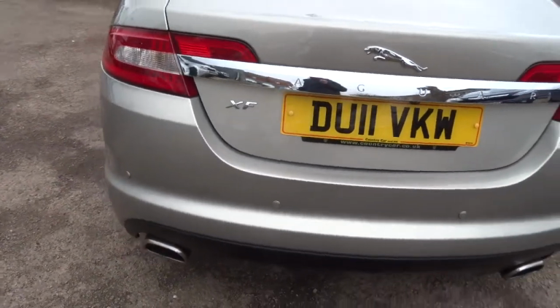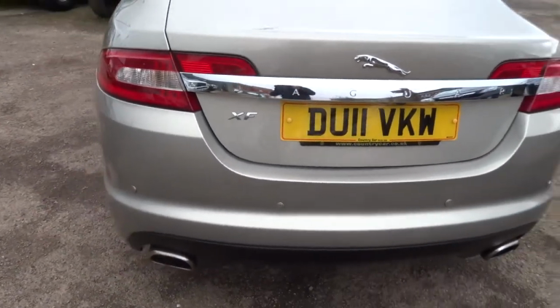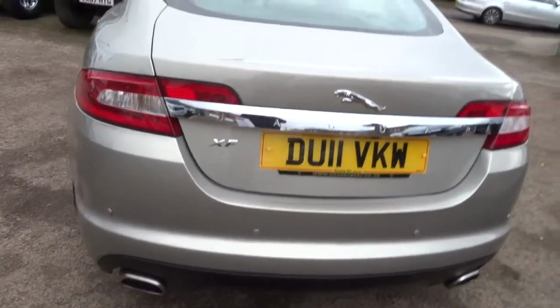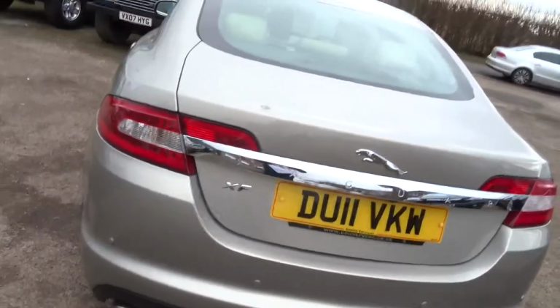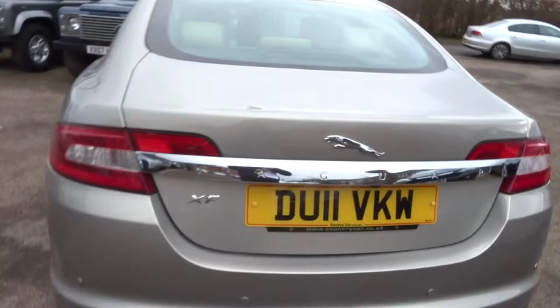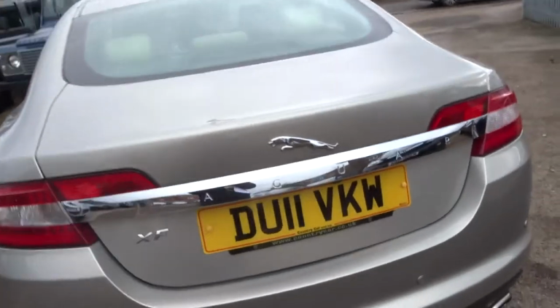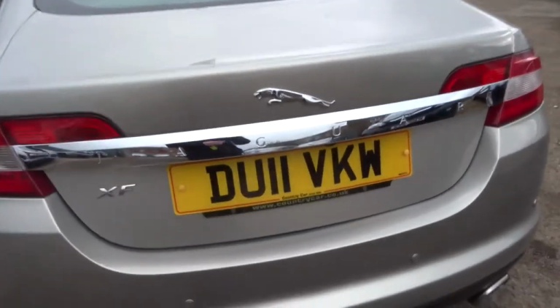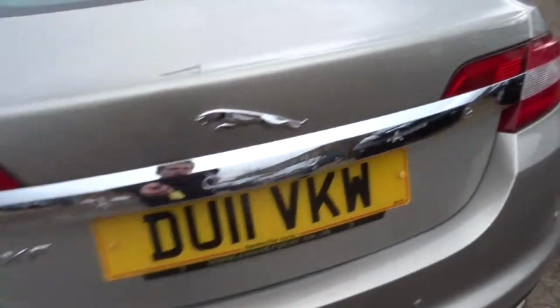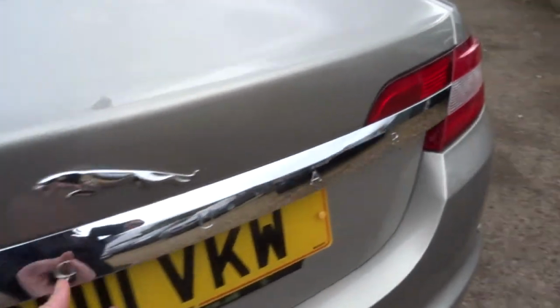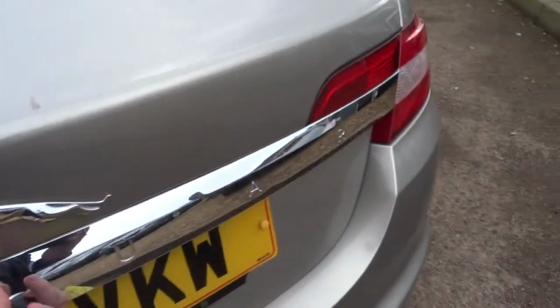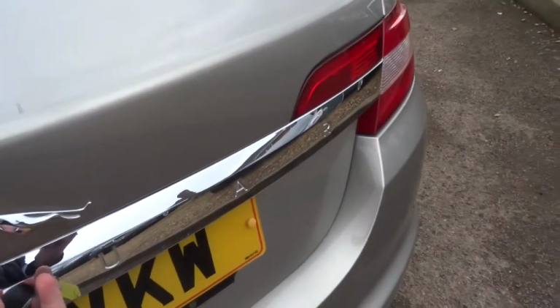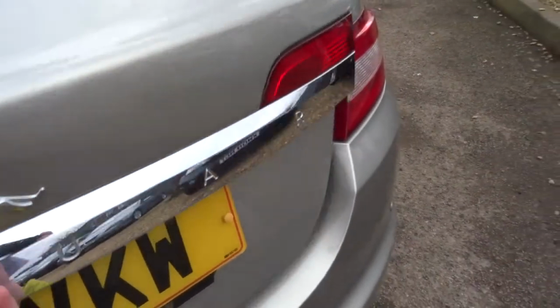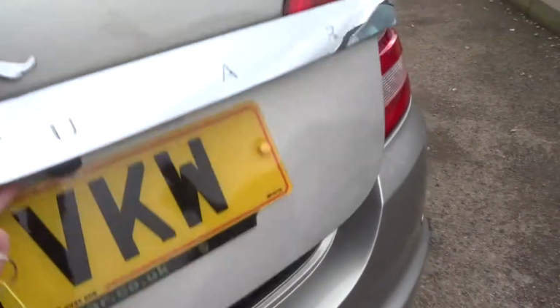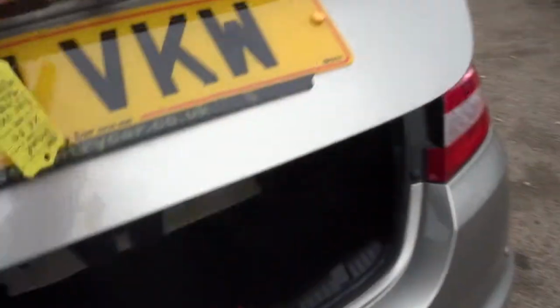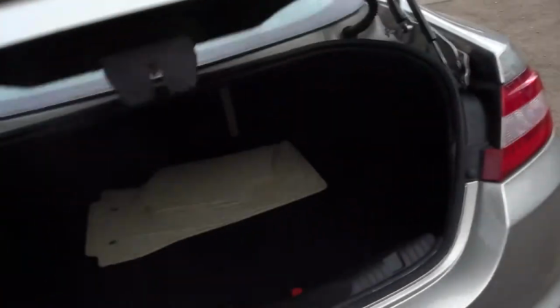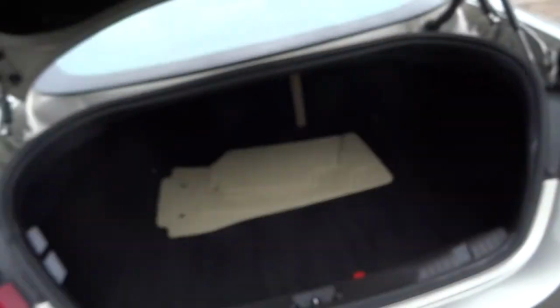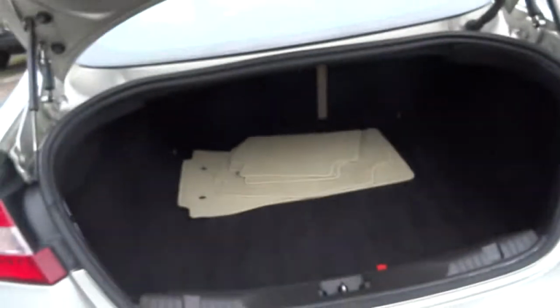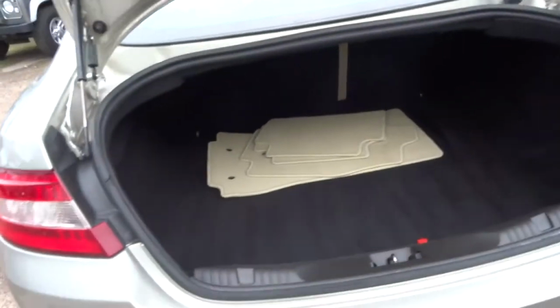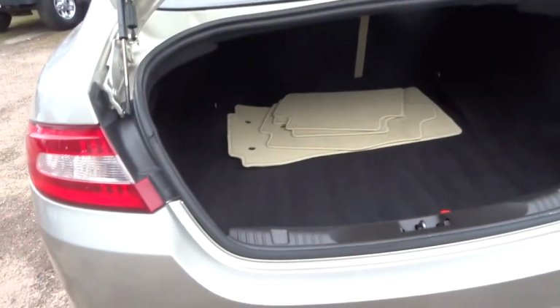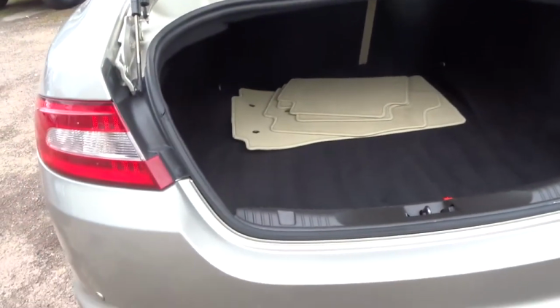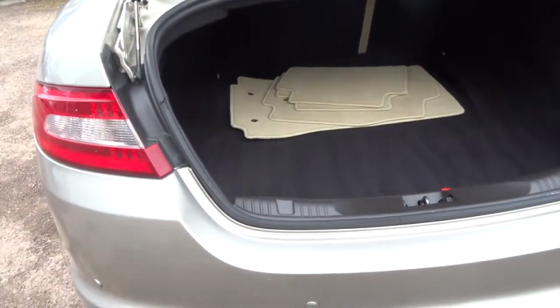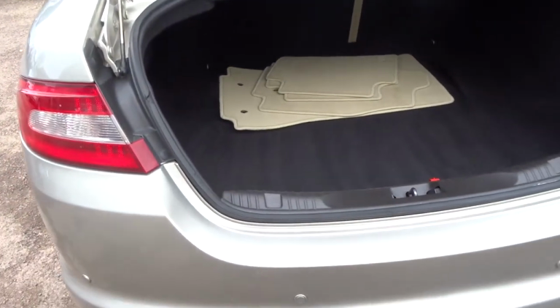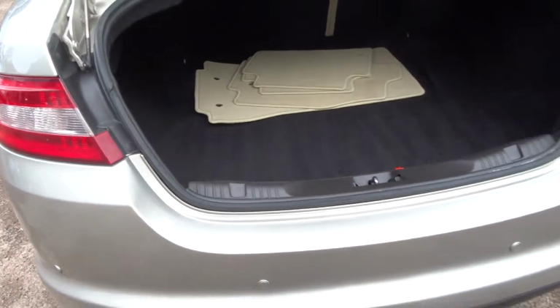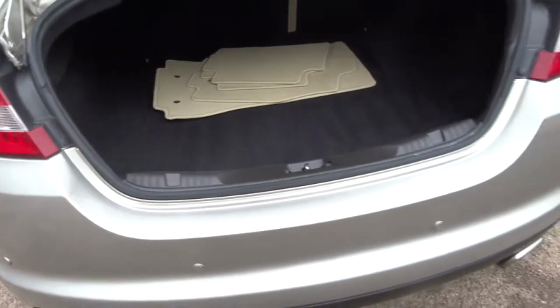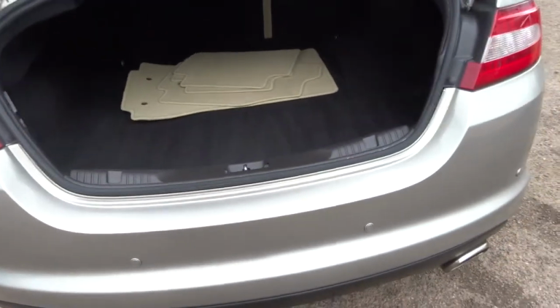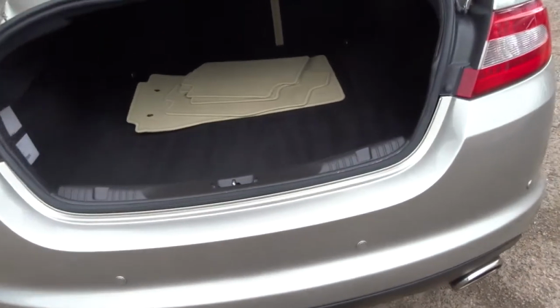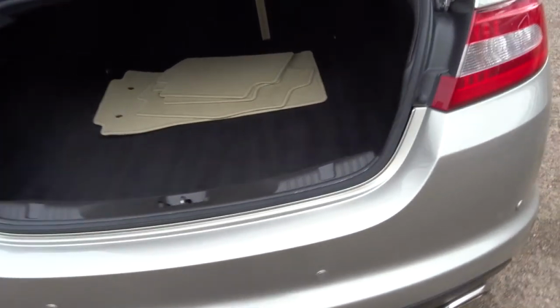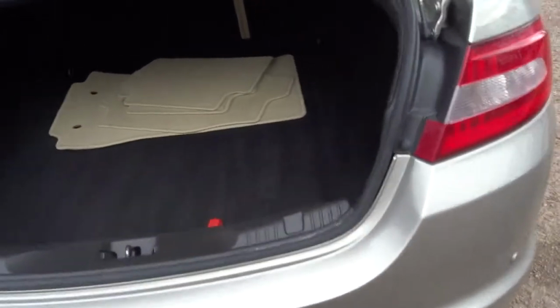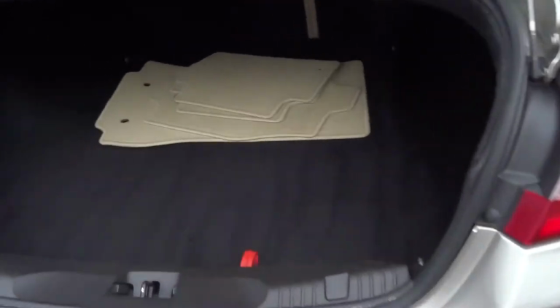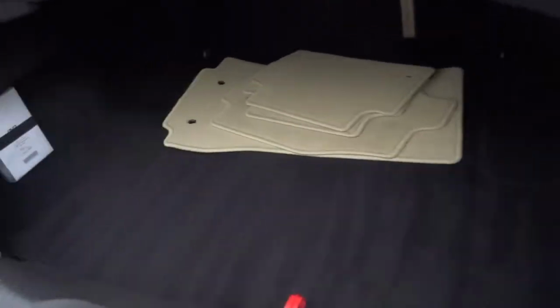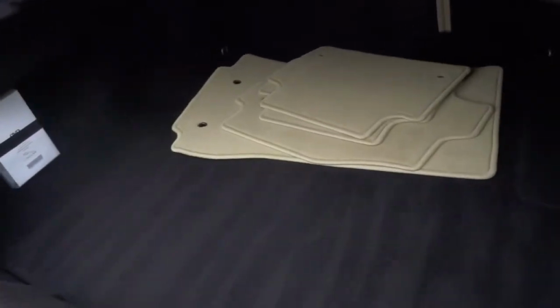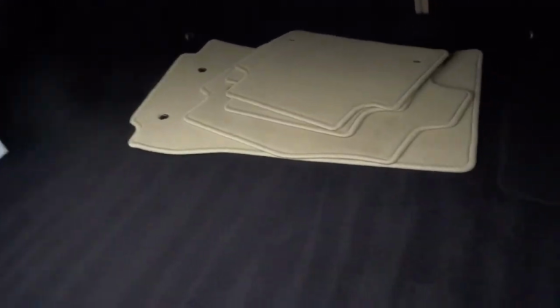This car will do 0-60 in 7.1 seconds. Throughout this video I'll just show you around the condition of the vehicle and talk through some of the features as well.